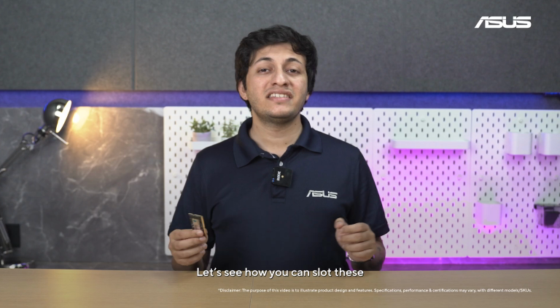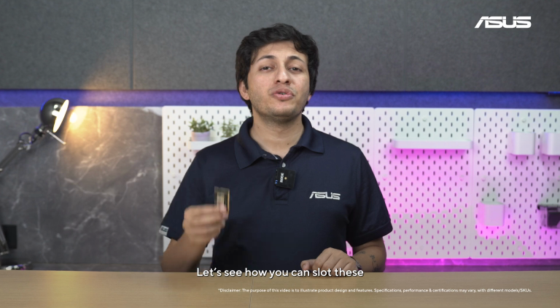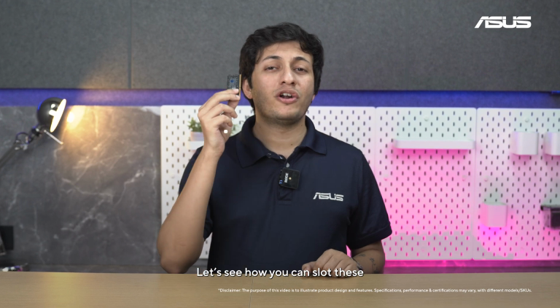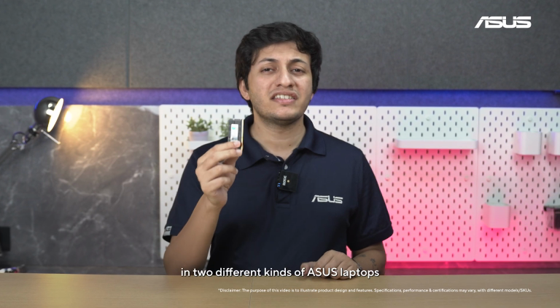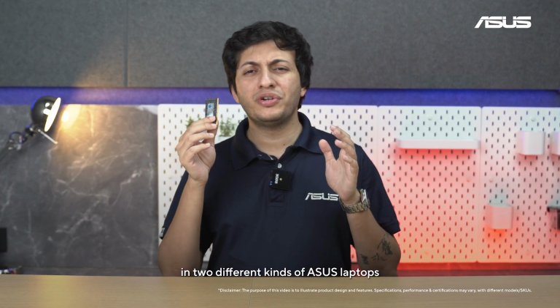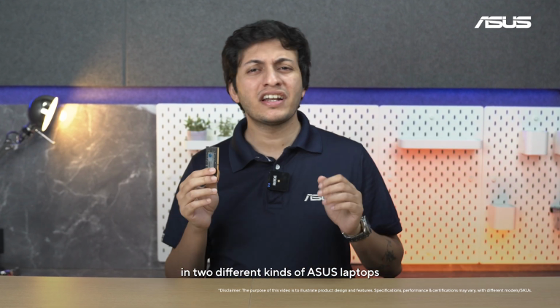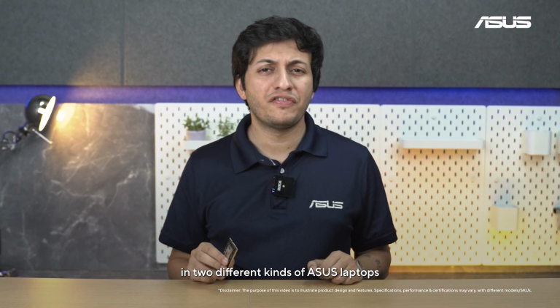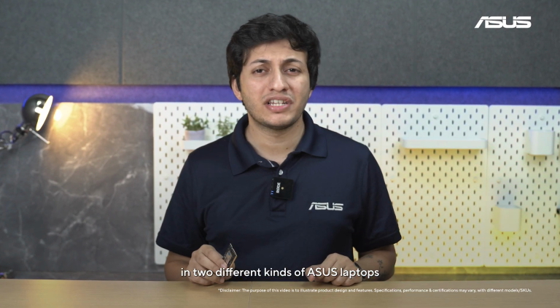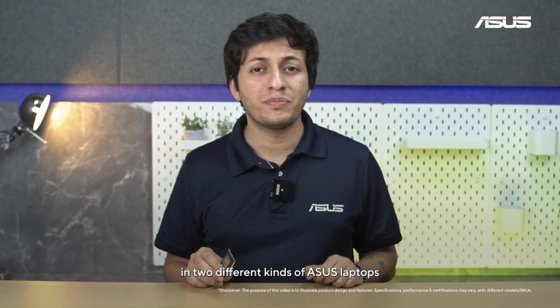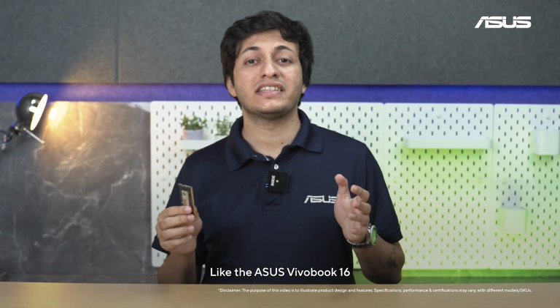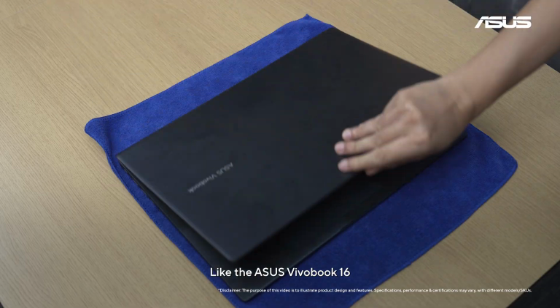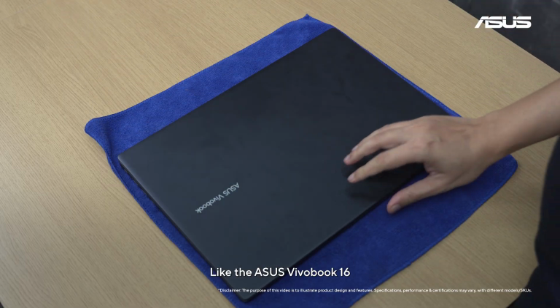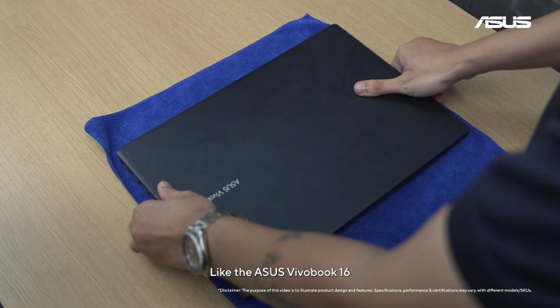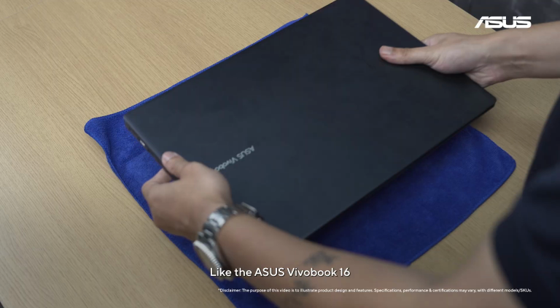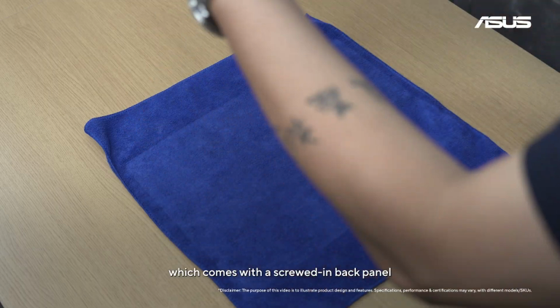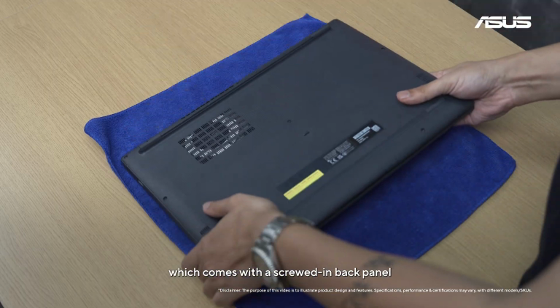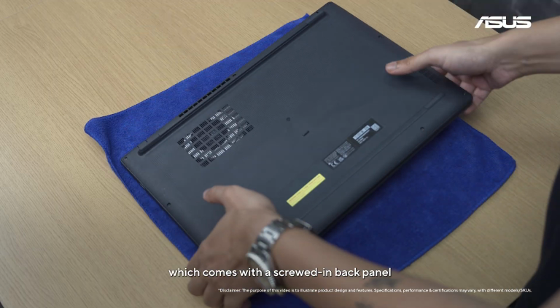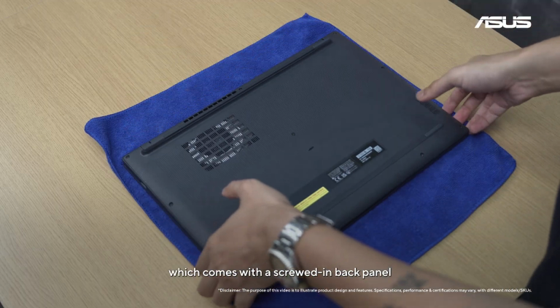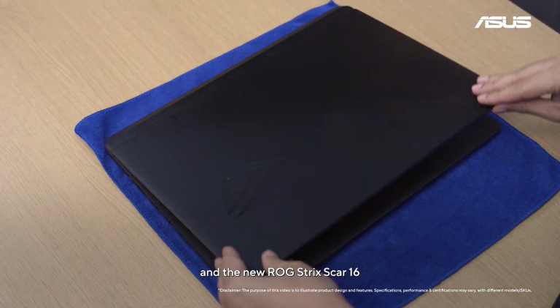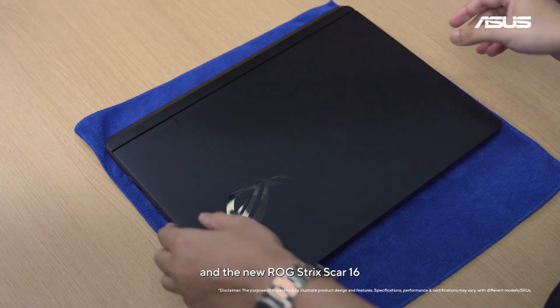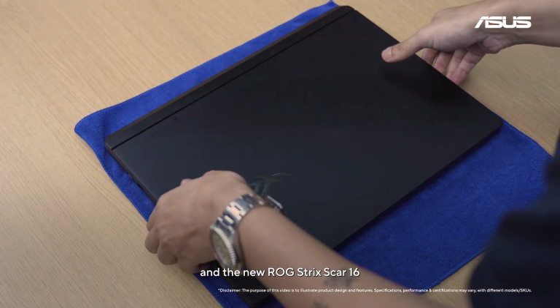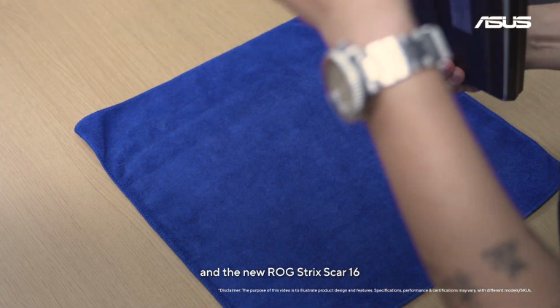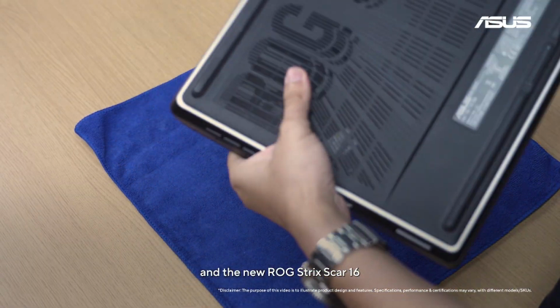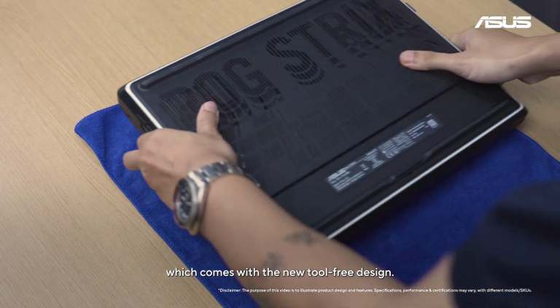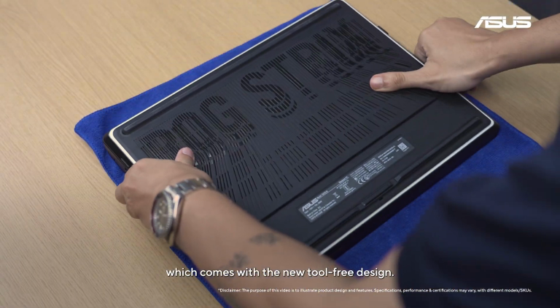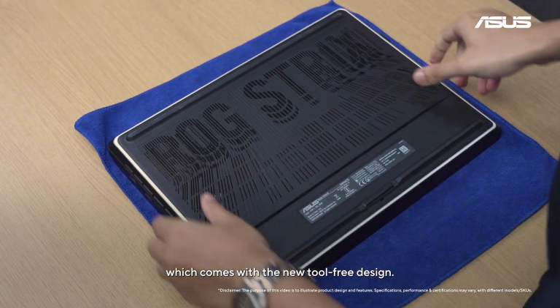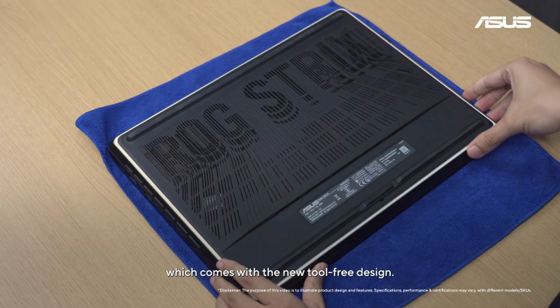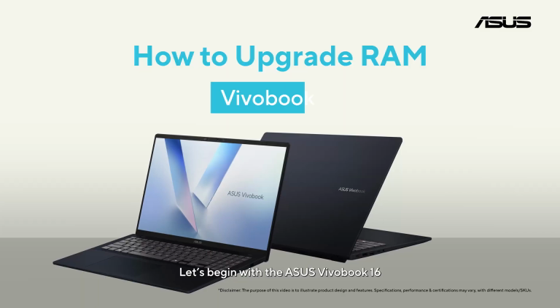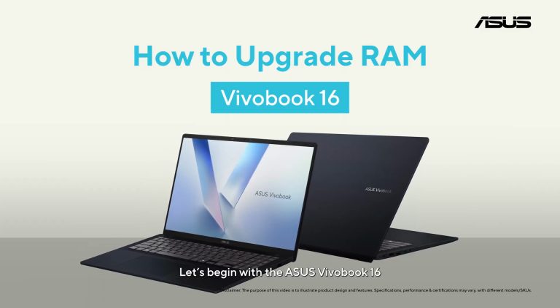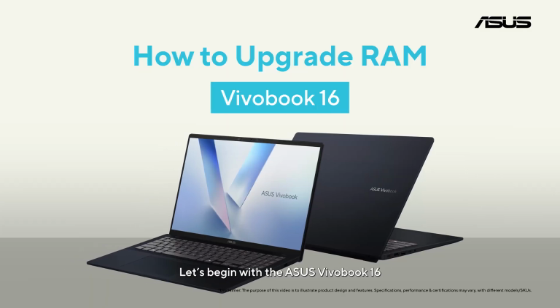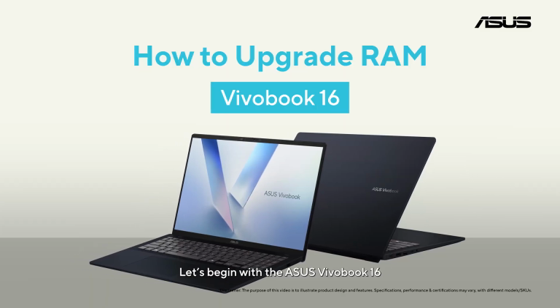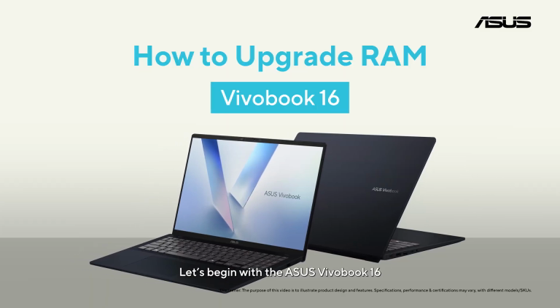Let's see how you can slot these into different kinds of Asus laptops — like the Asus Vivobook 16, which comes with a screwed-in back panel, and the Asus ROG Strix Scar 16, which comes with a tool-free design. Let's begin with the Asus Vivobook 16.